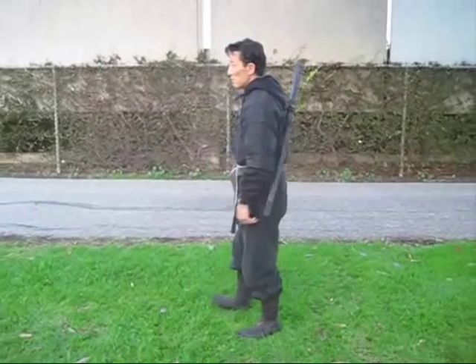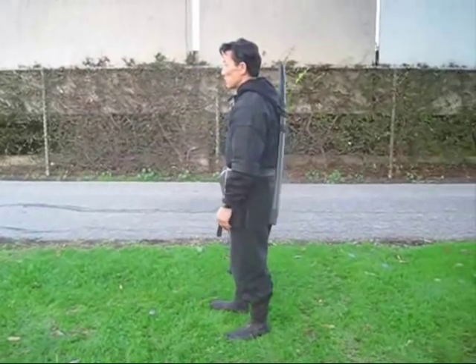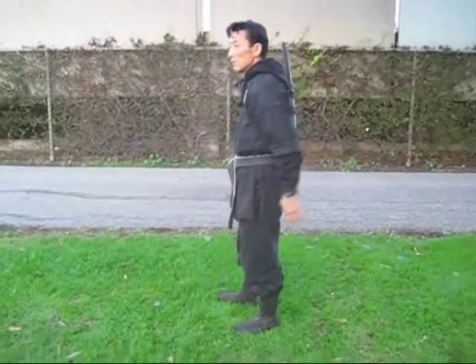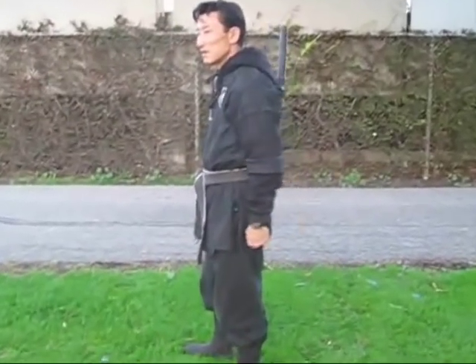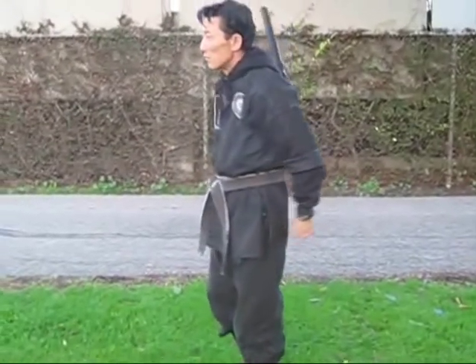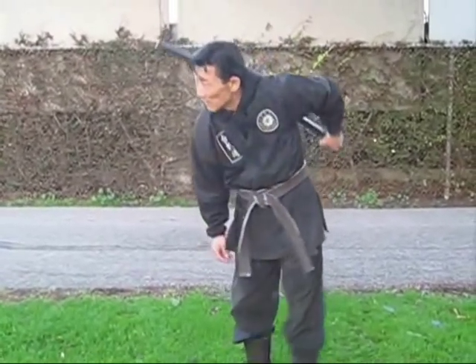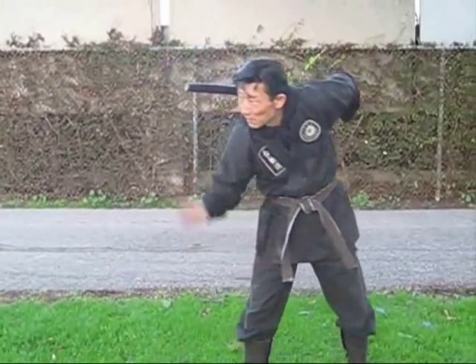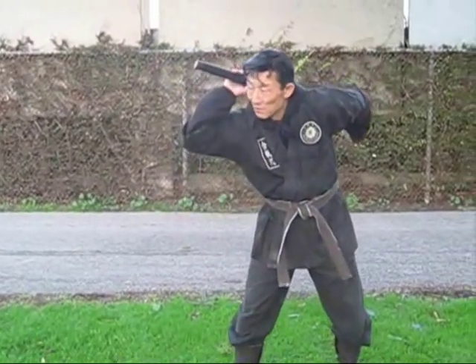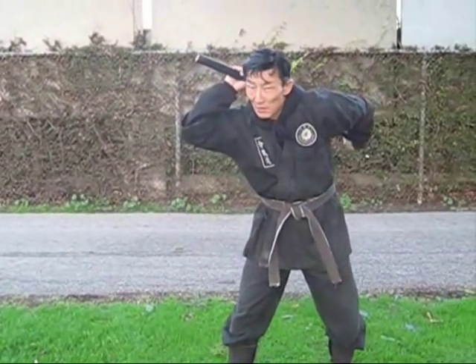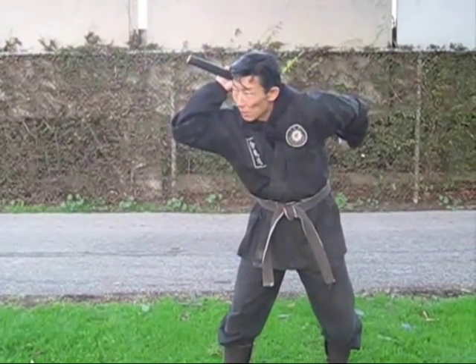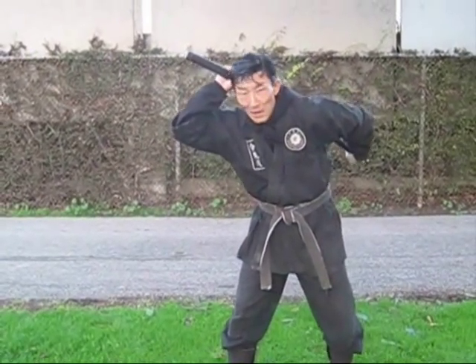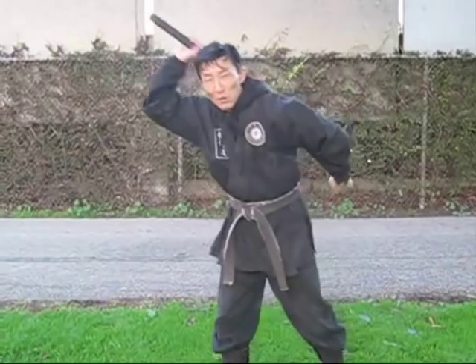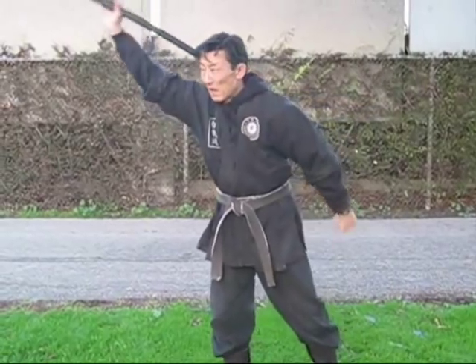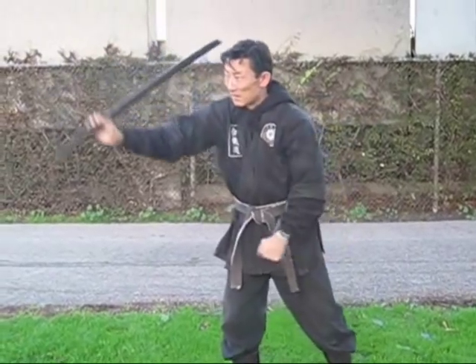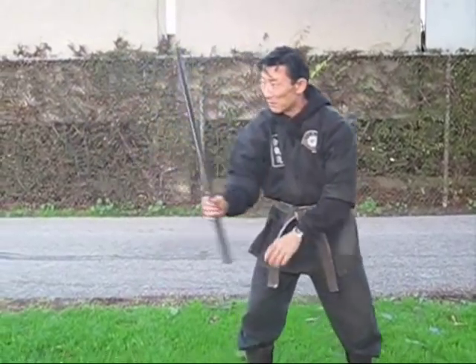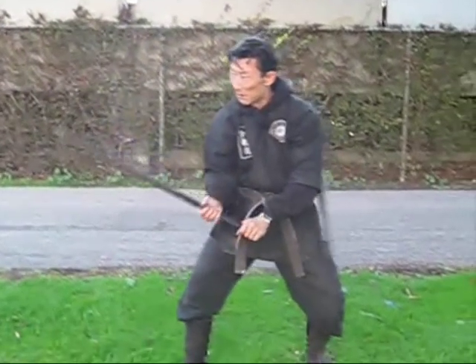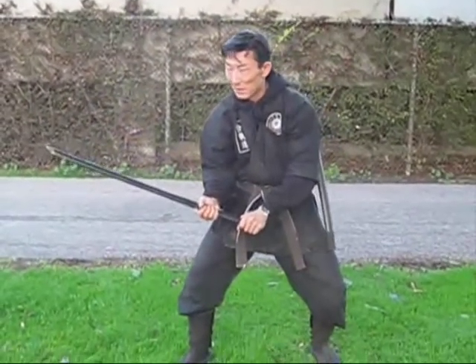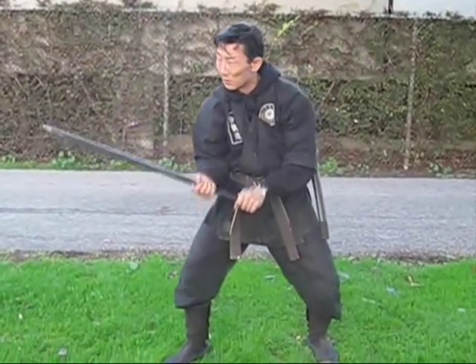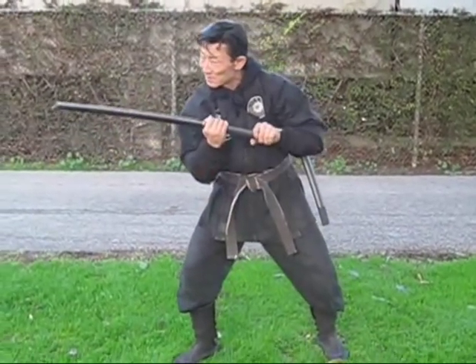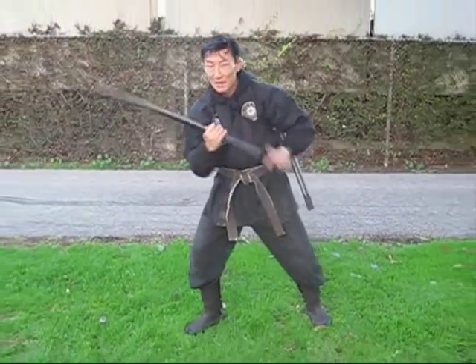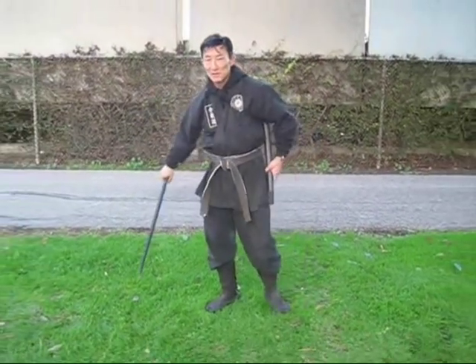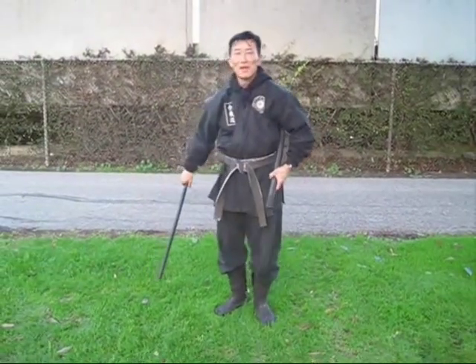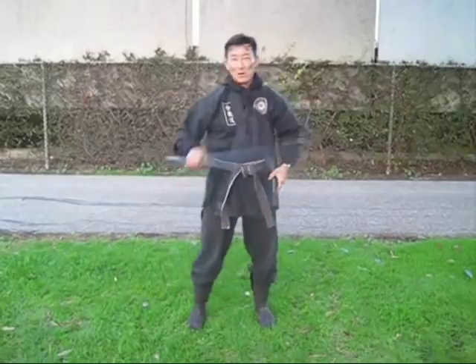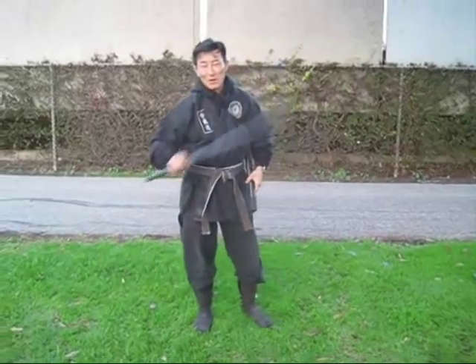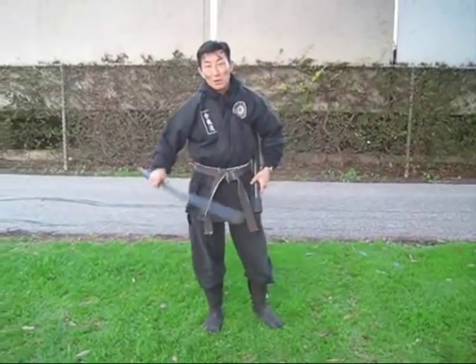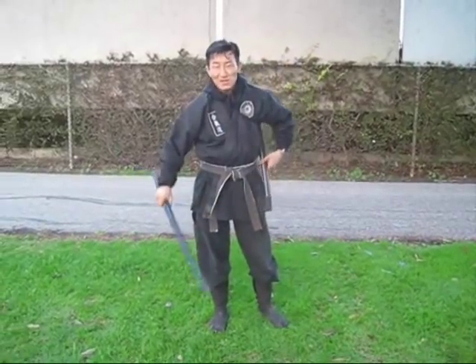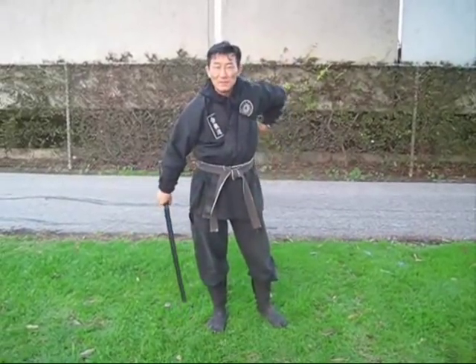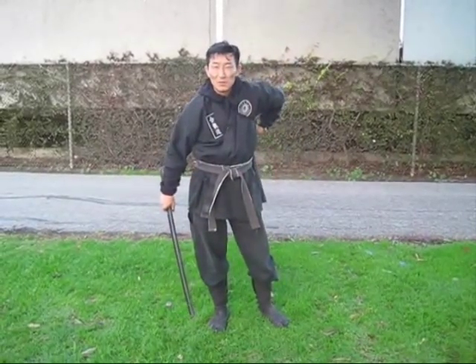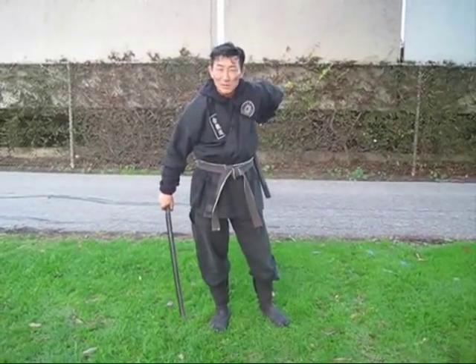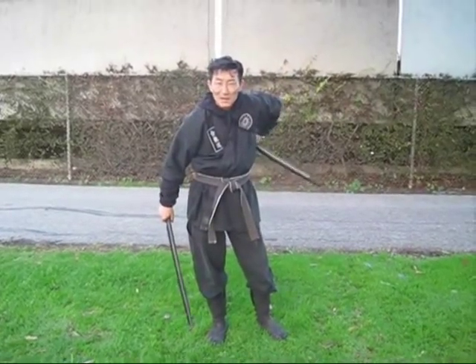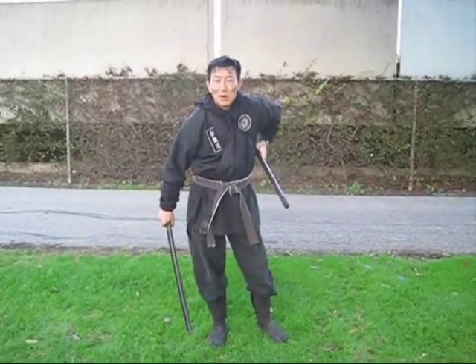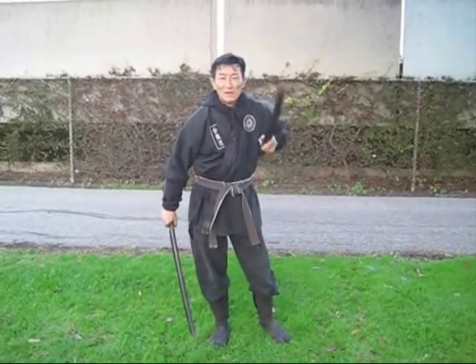When you want to draw, this is the way you would do it: take the scabbard, pull it up, grab here, and pull down at the same time, giving you this allowance.